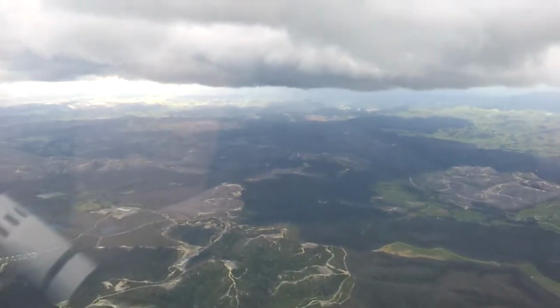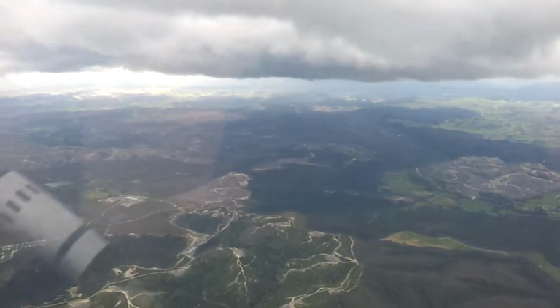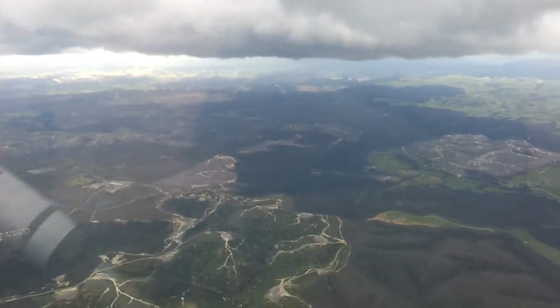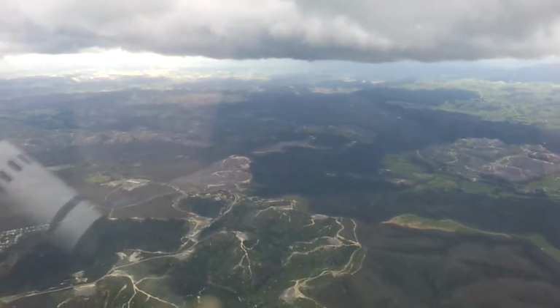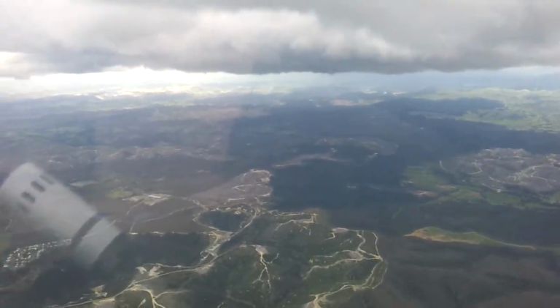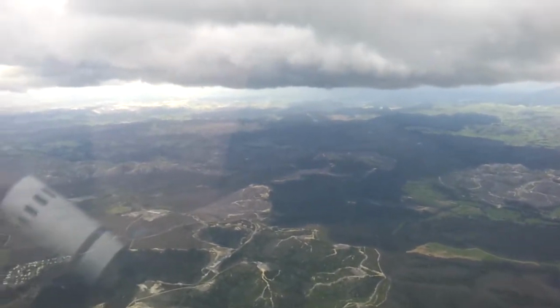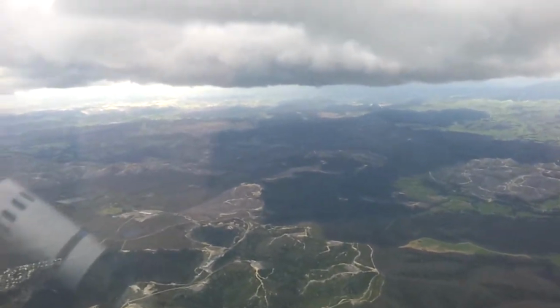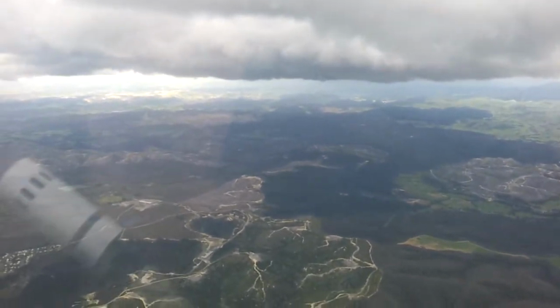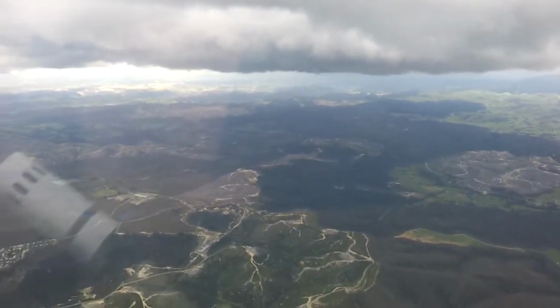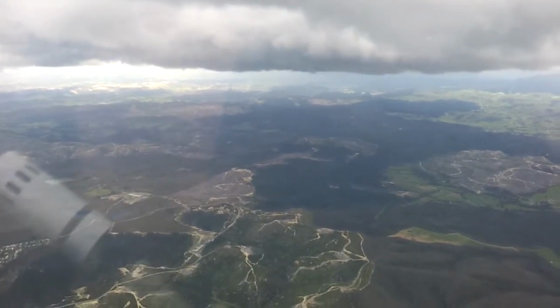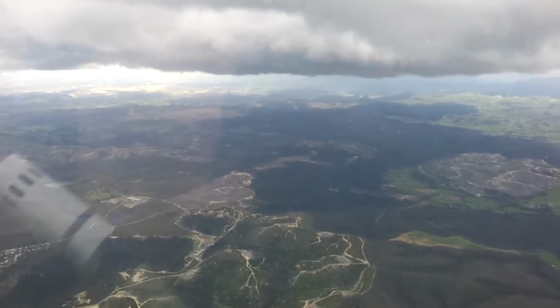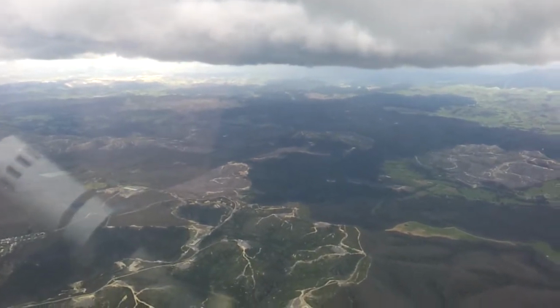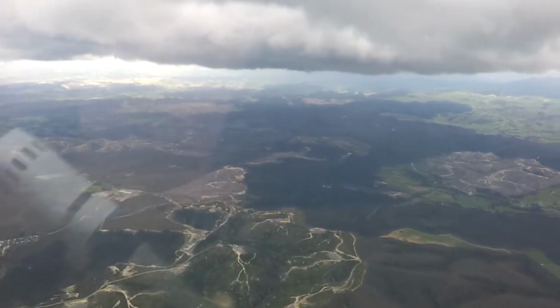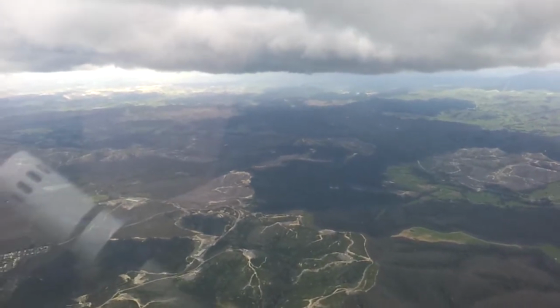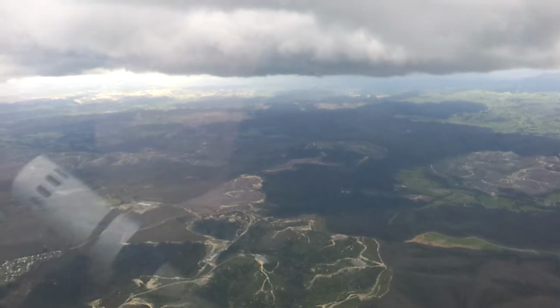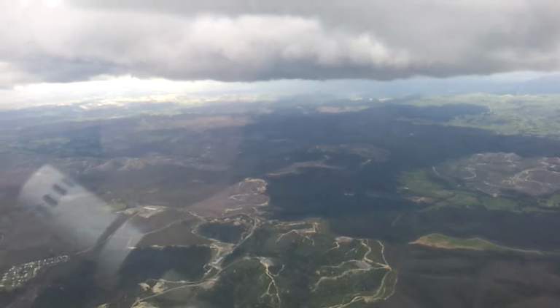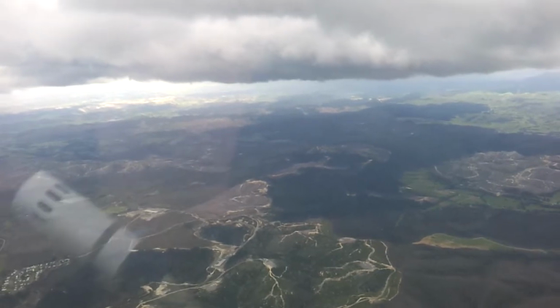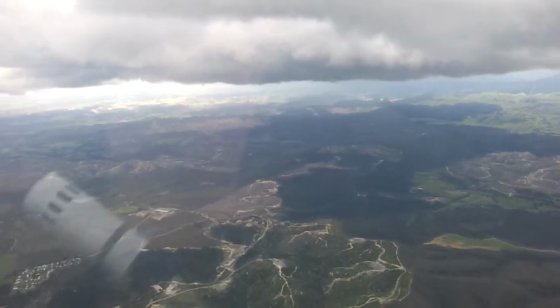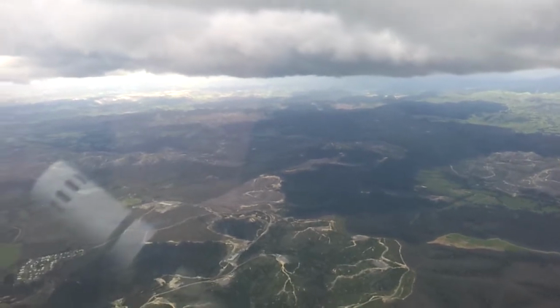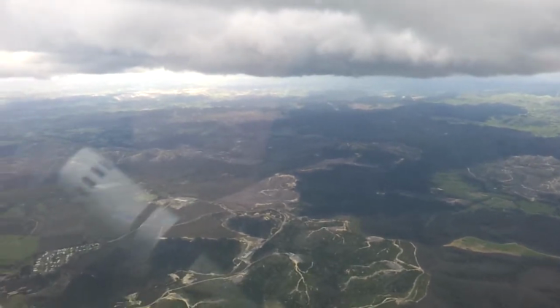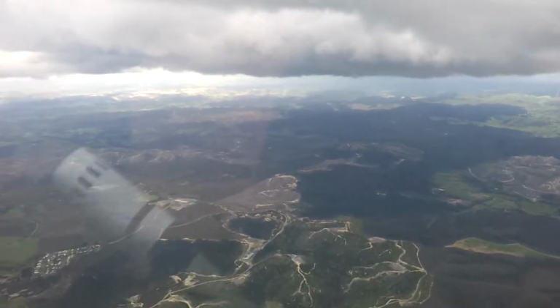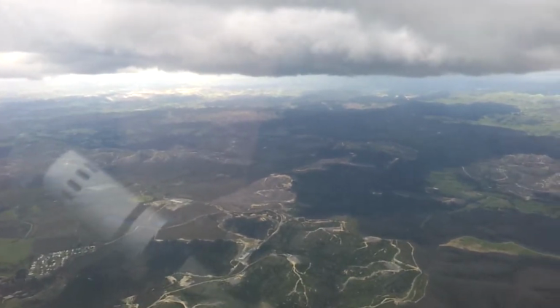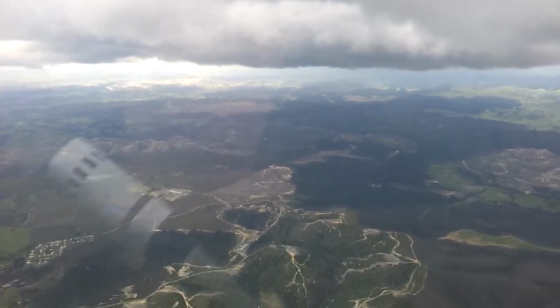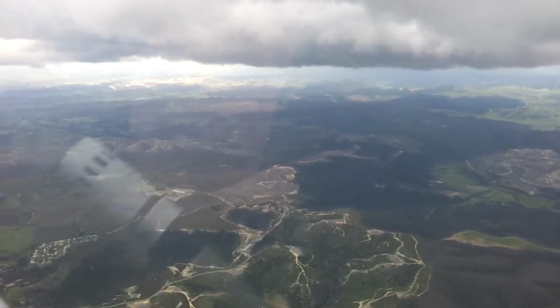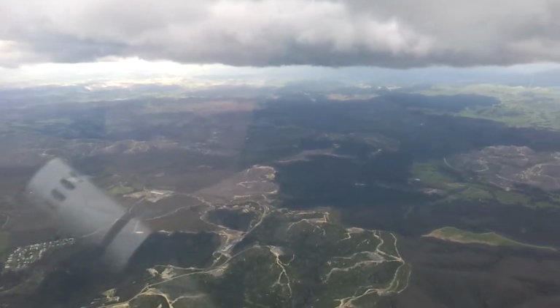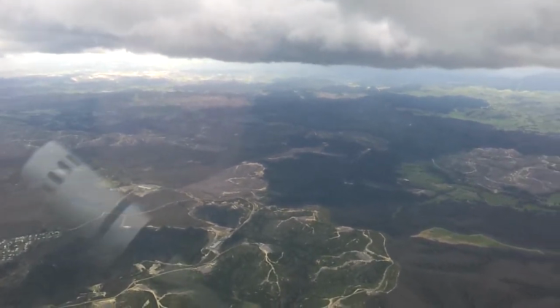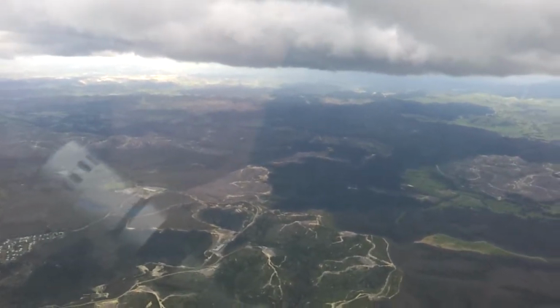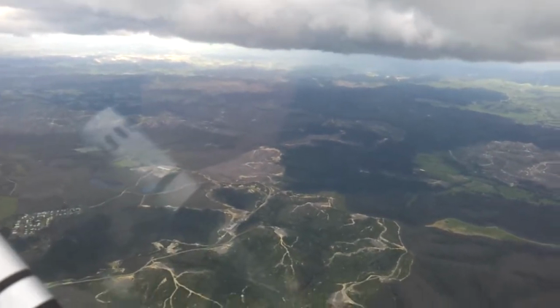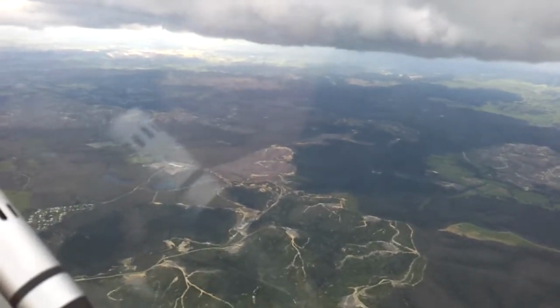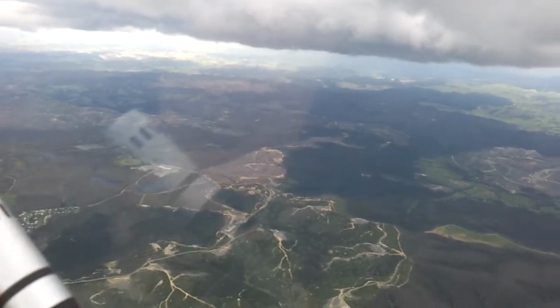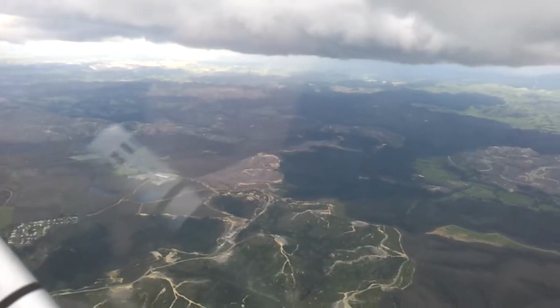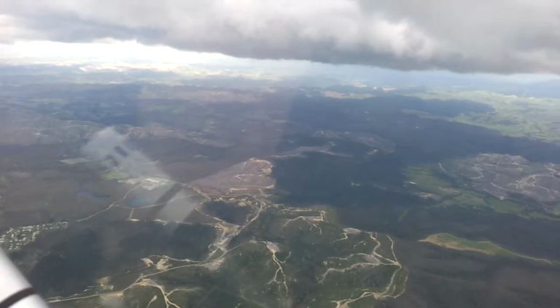It's still volcanically active in all that area. Look at the lakes — it's still volcanically active. And there's hot springs down there at Martin, and they use it for power generation.